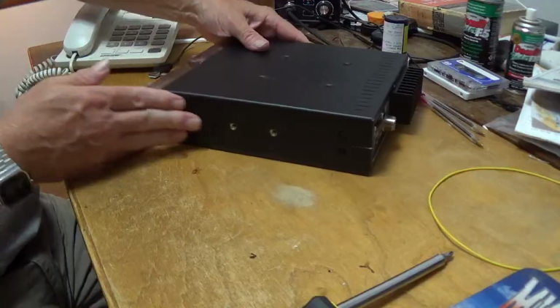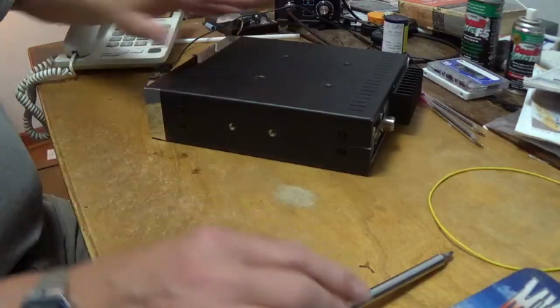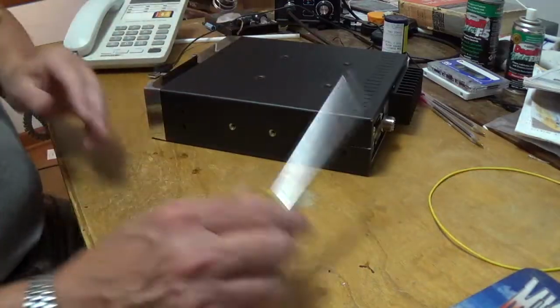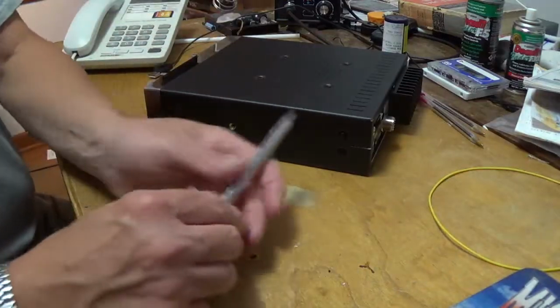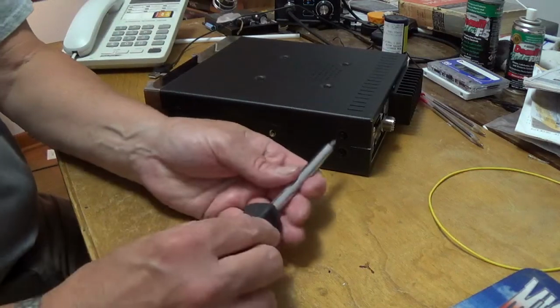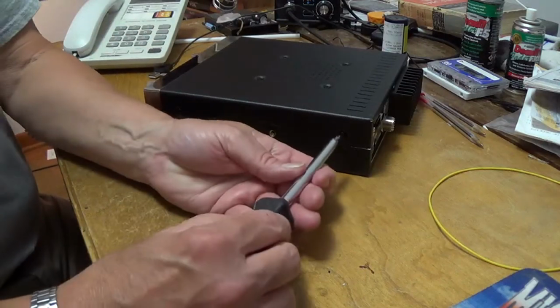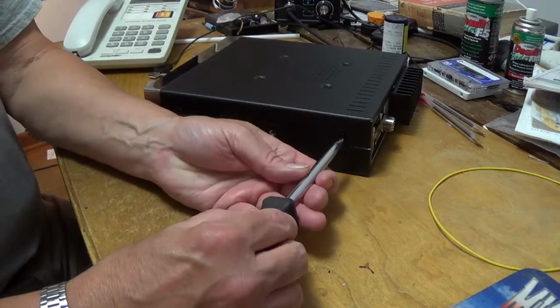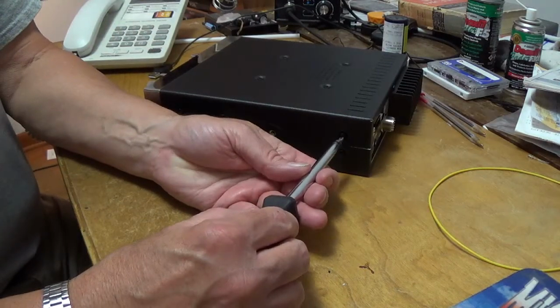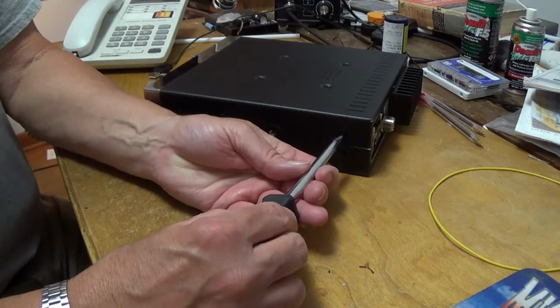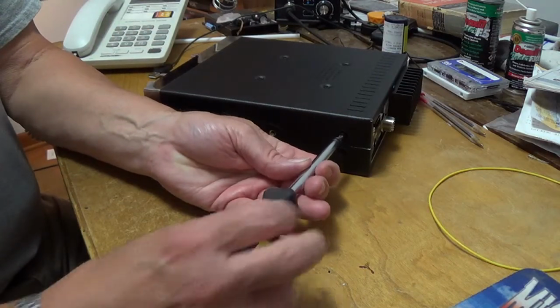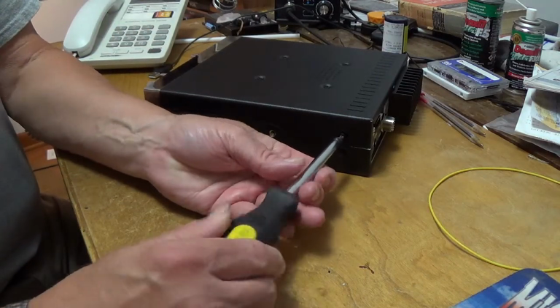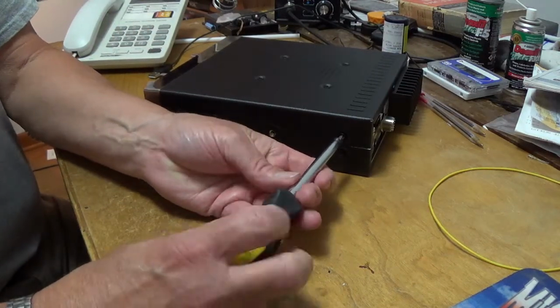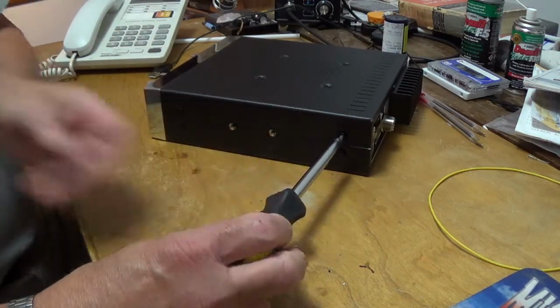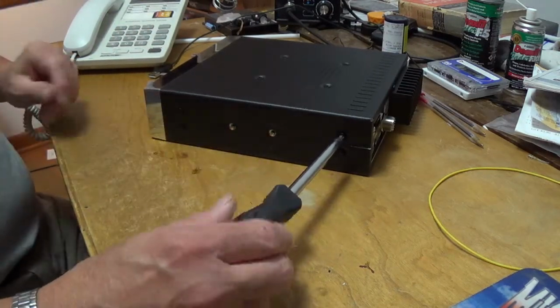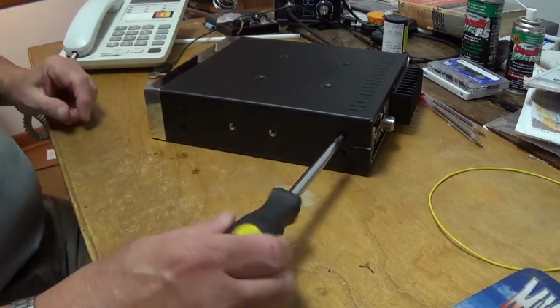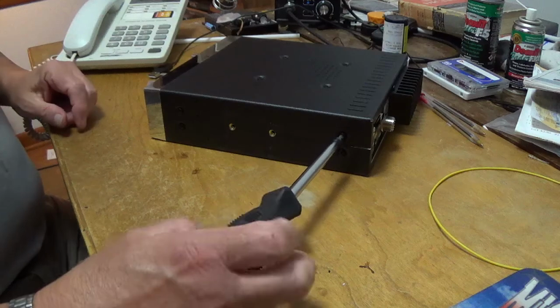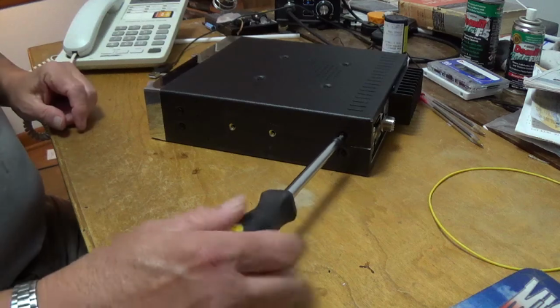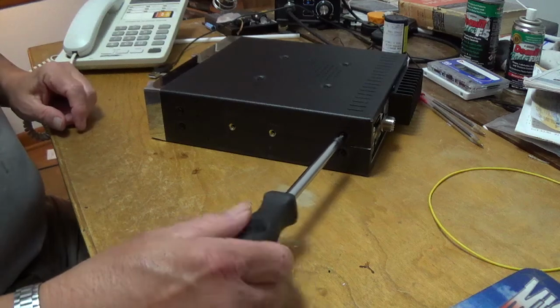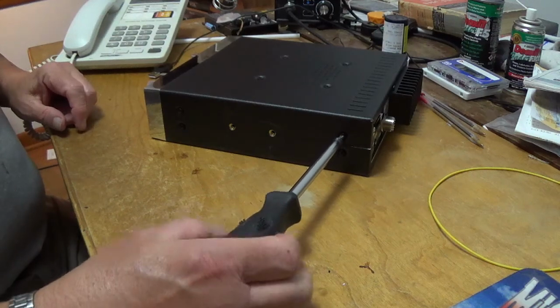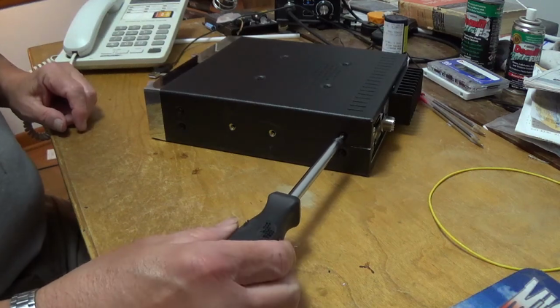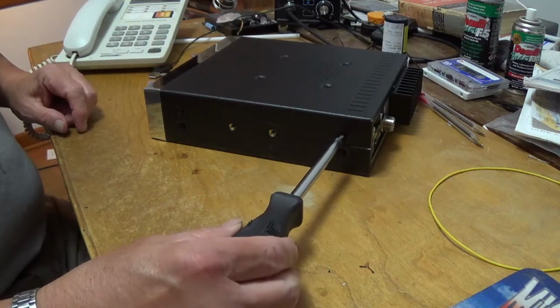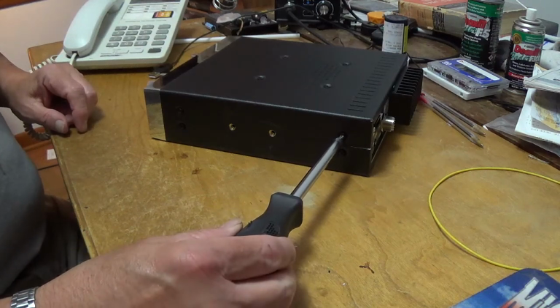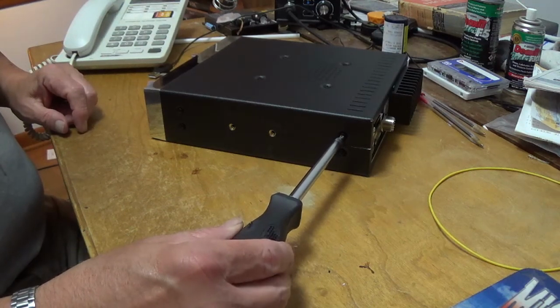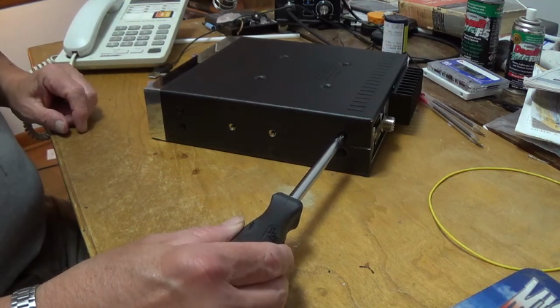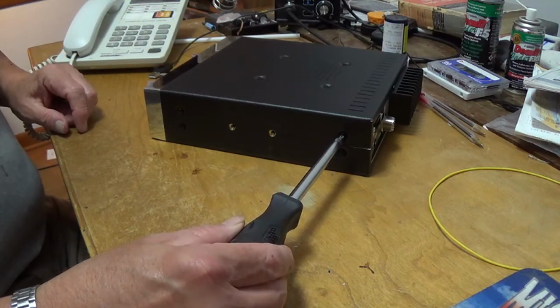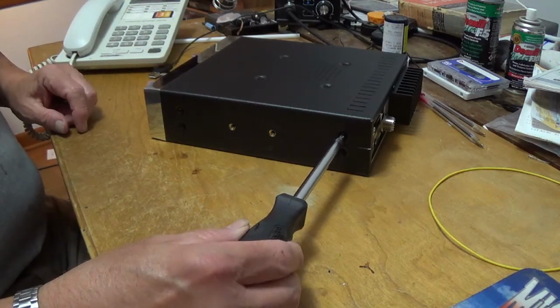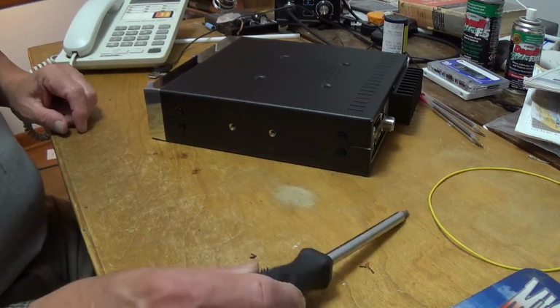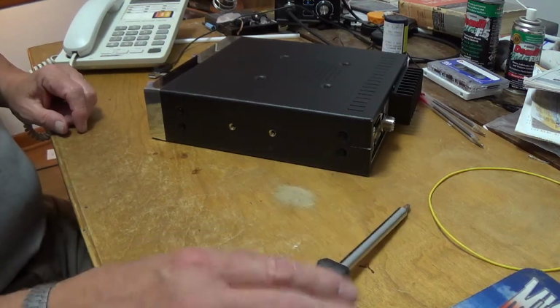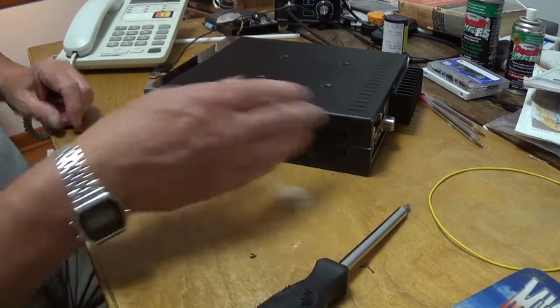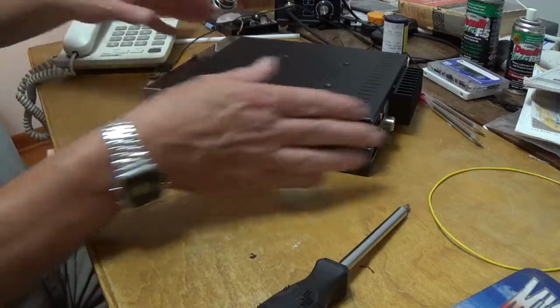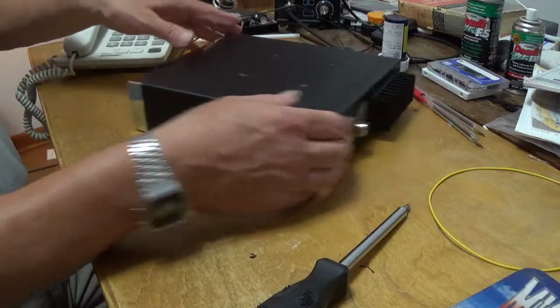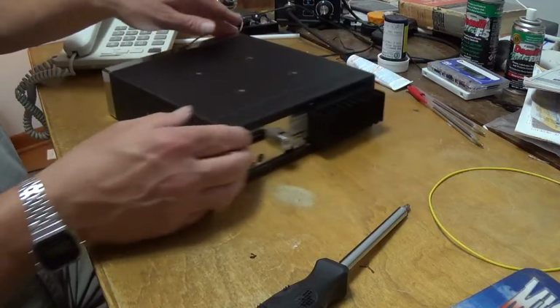Now these rear ones — all you've got to do. You don't have to put that kind of torque on them. Run them in. Just a little more — right there. That's all you have to put on those.